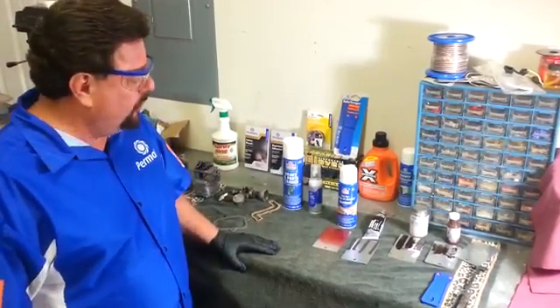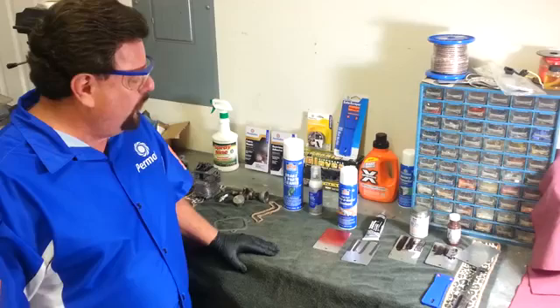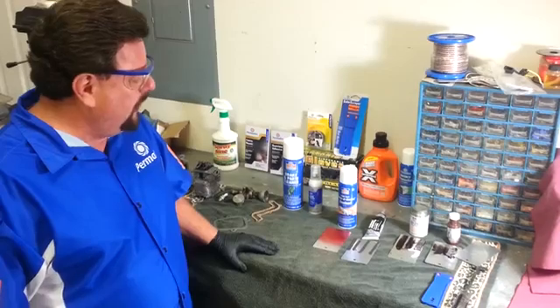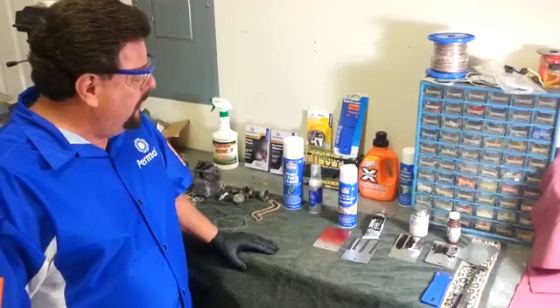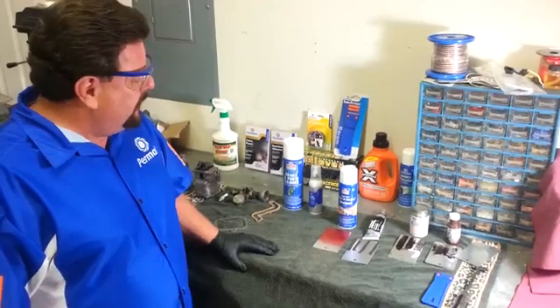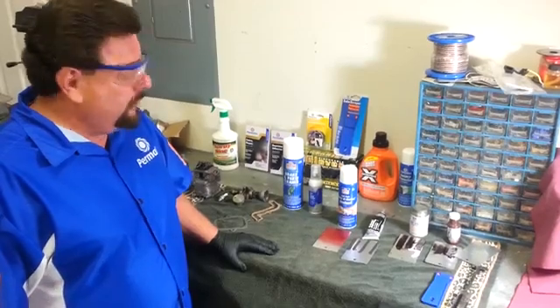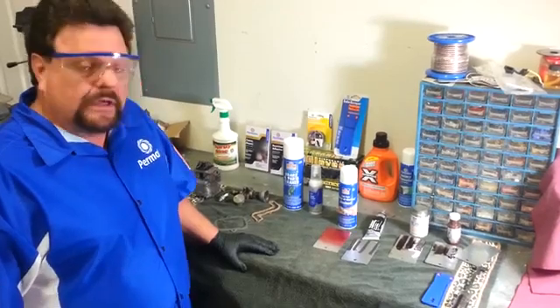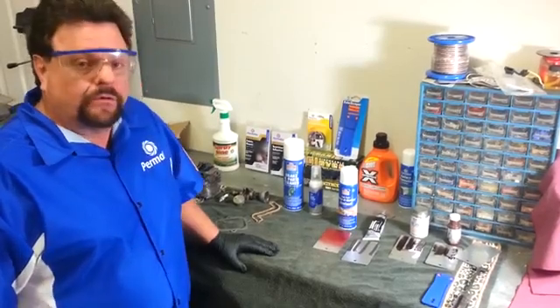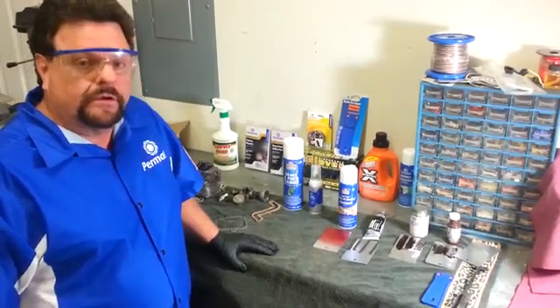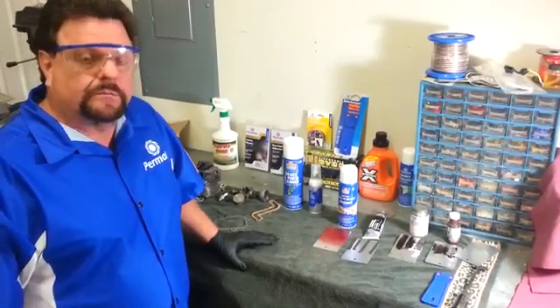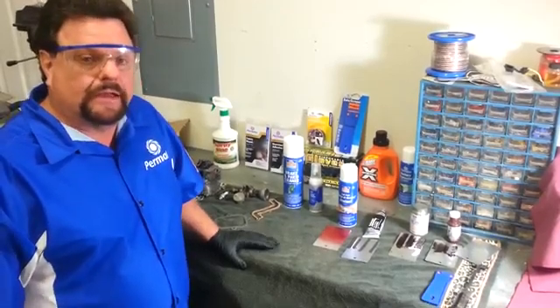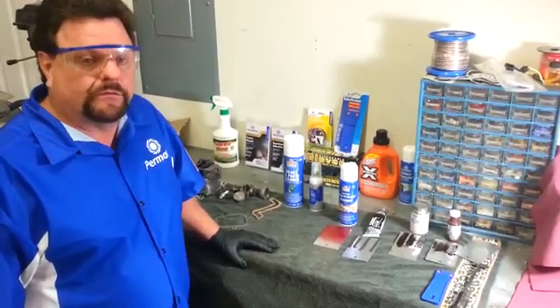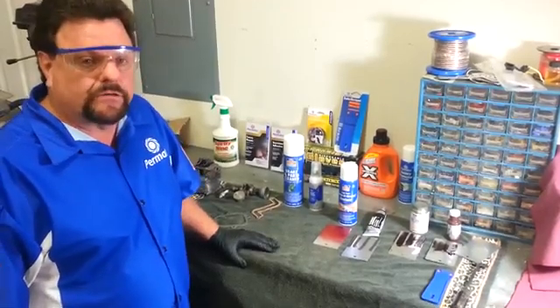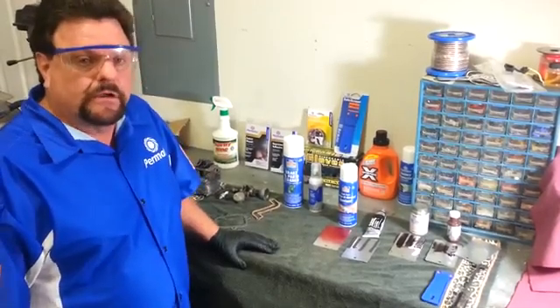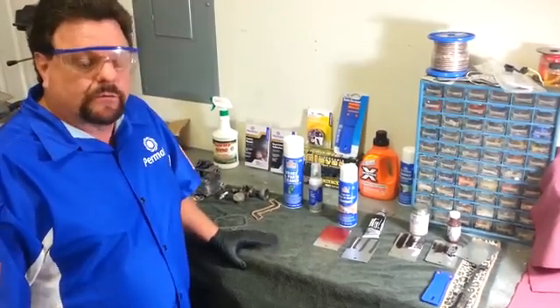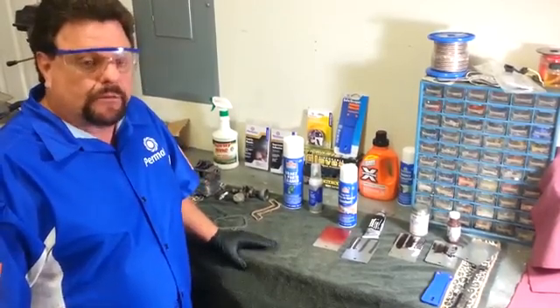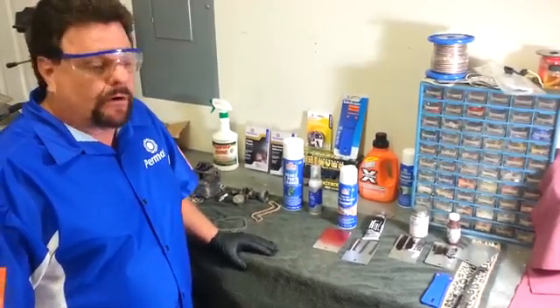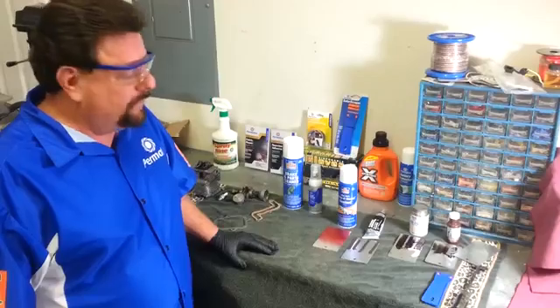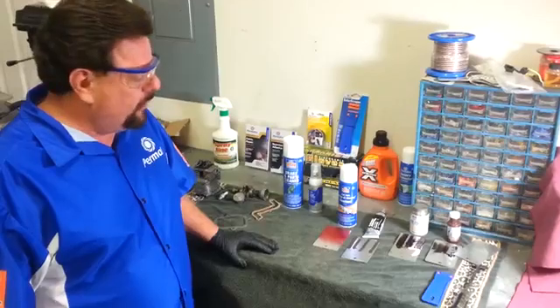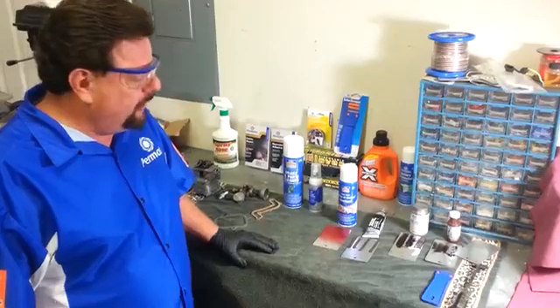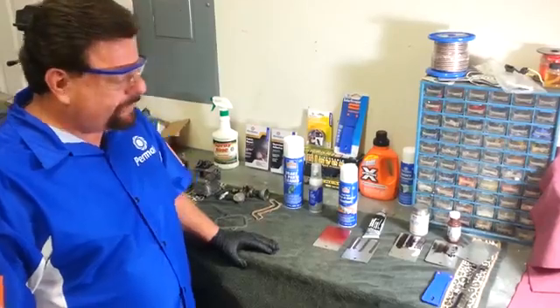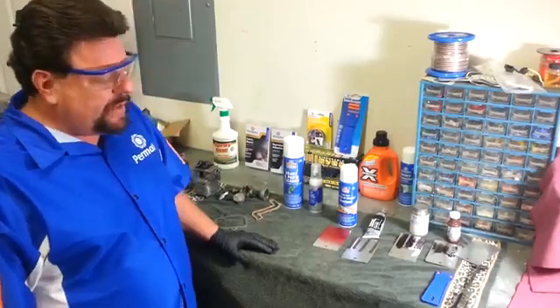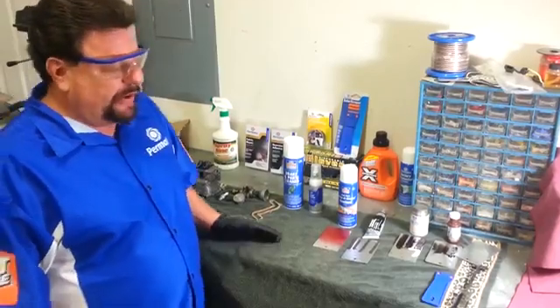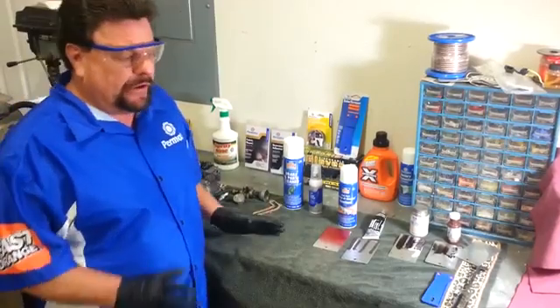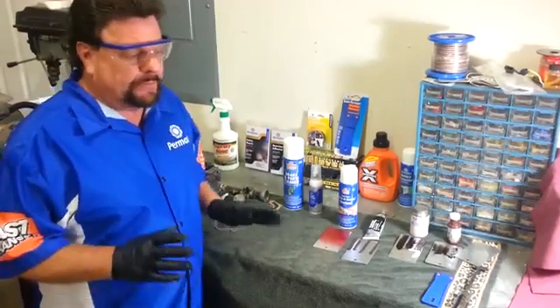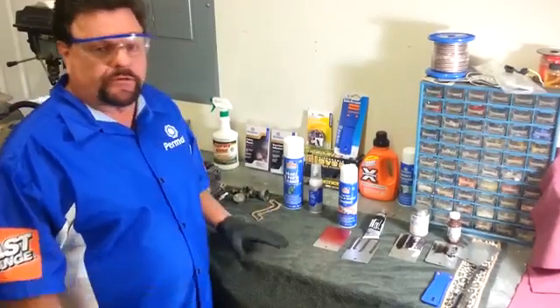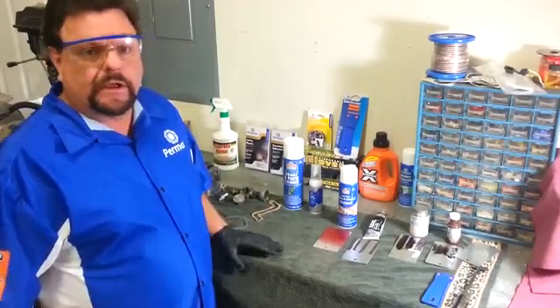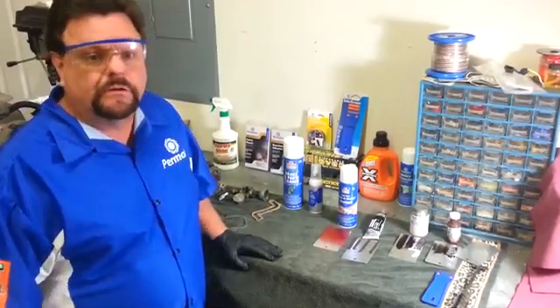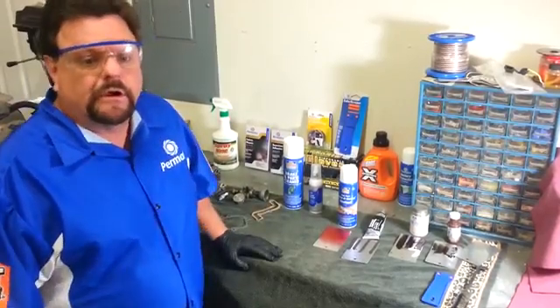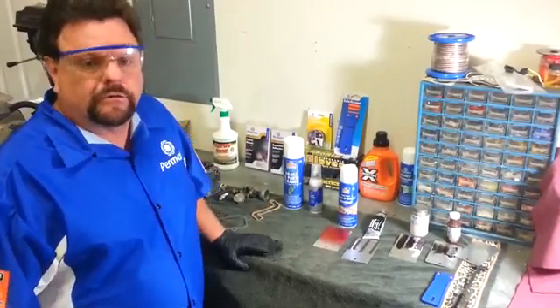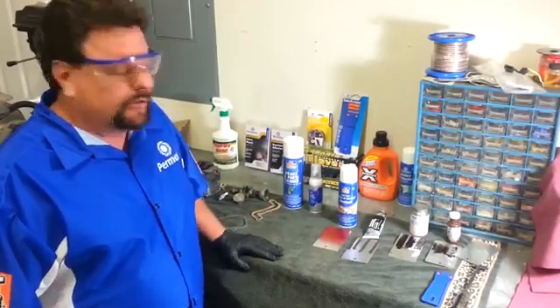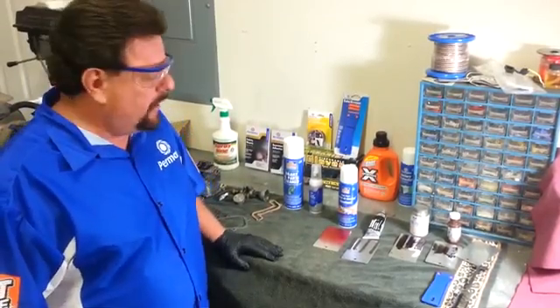We're going to show you a way today that you can use chemicals instead of mechanical devices to prep your parts. This way, you don't need any metal contamination — you're doing a really good job.